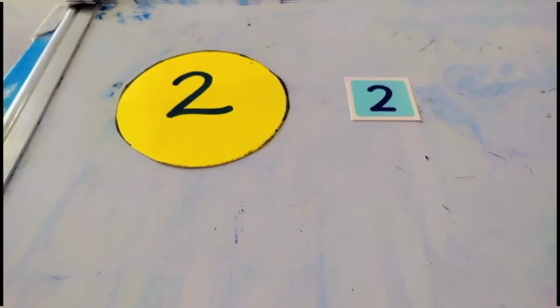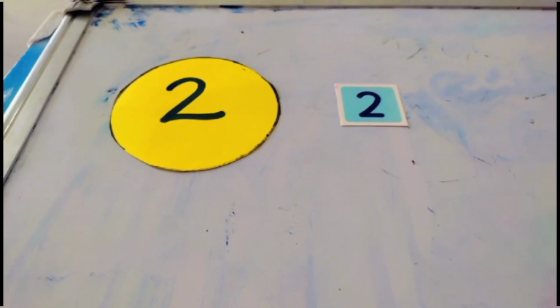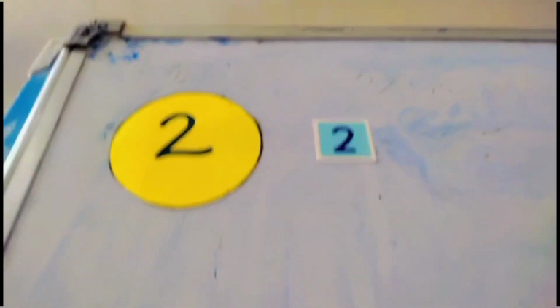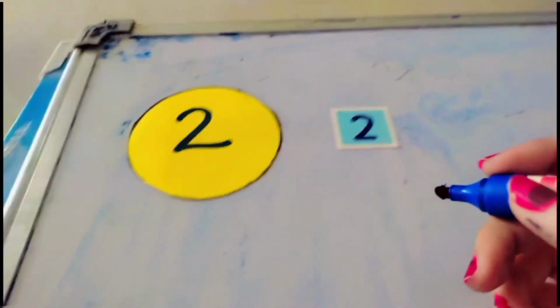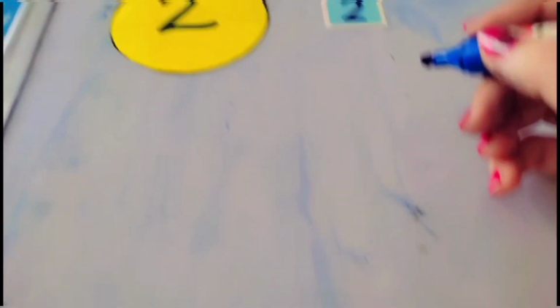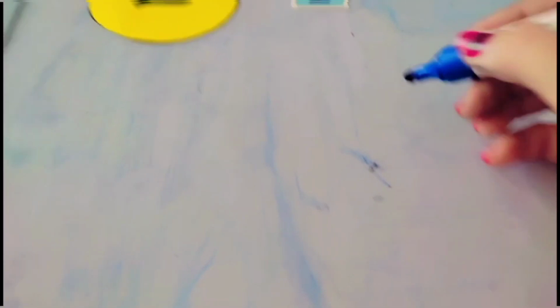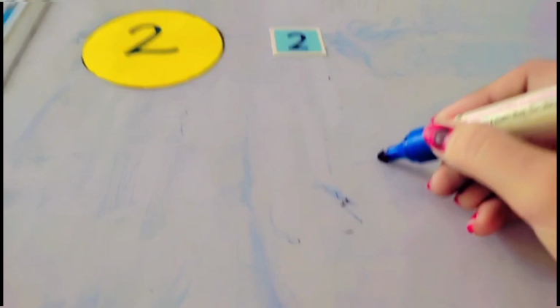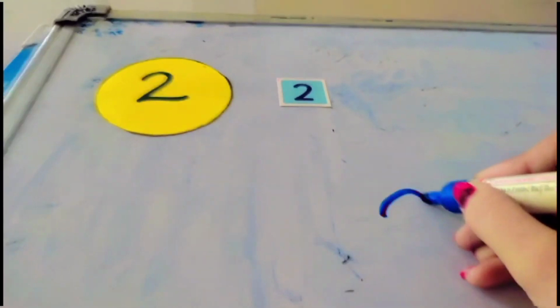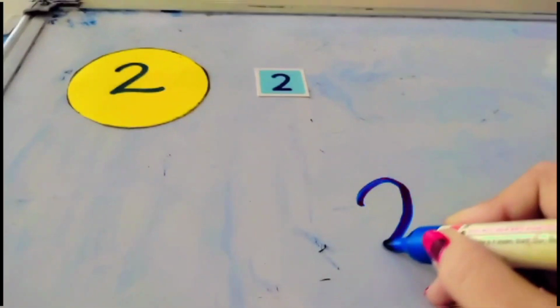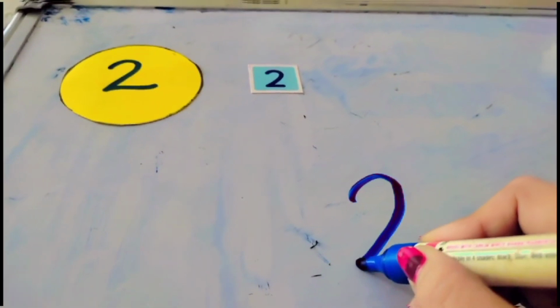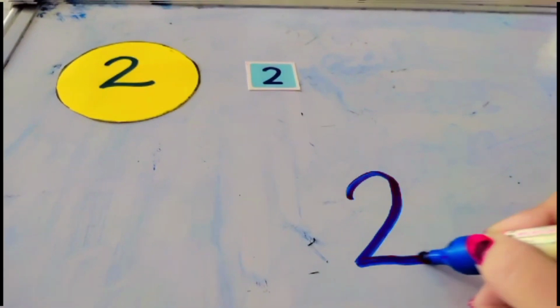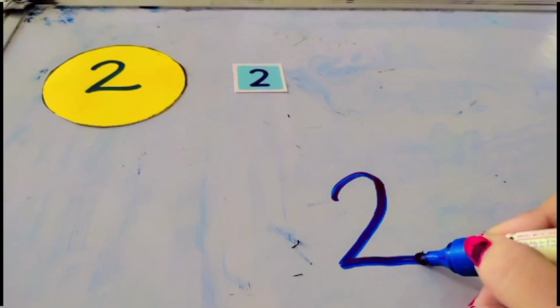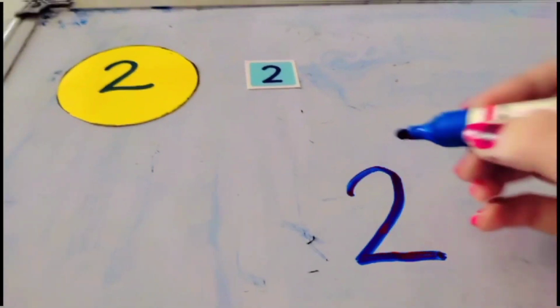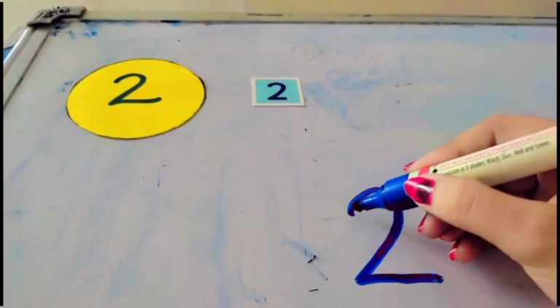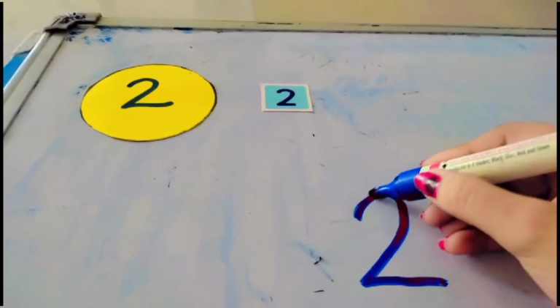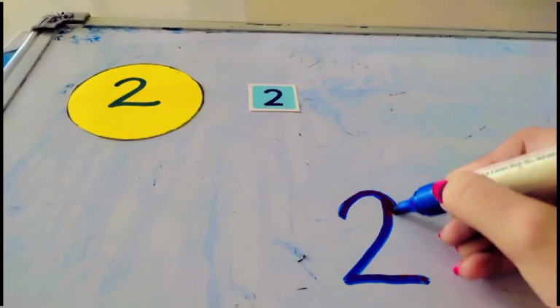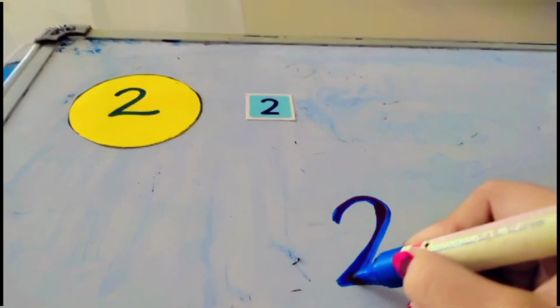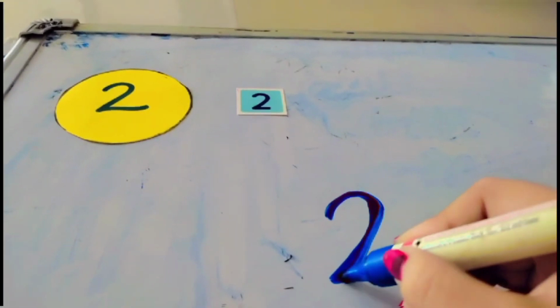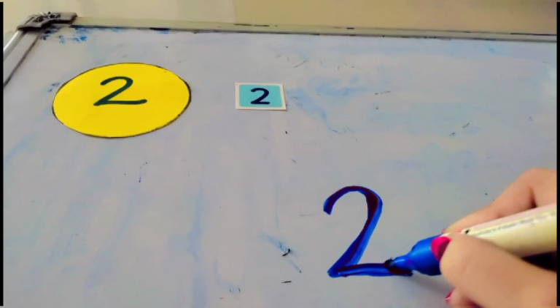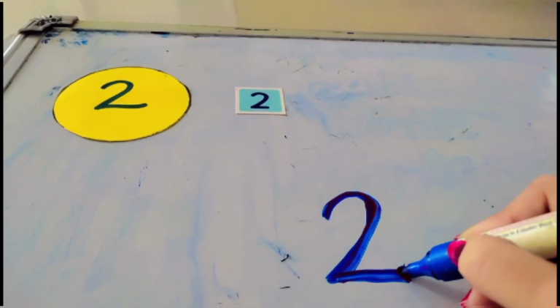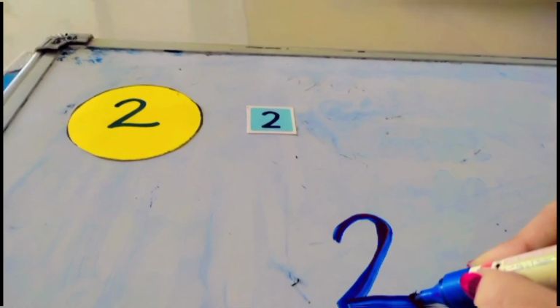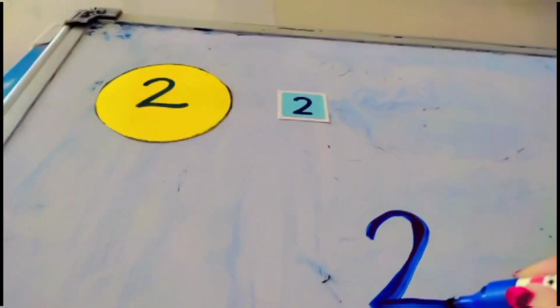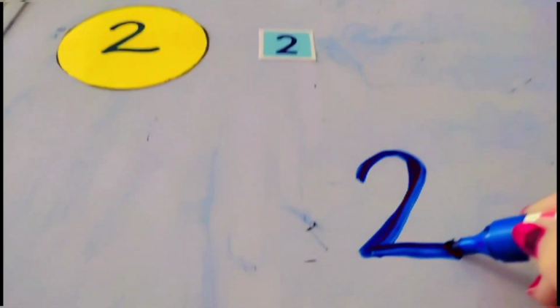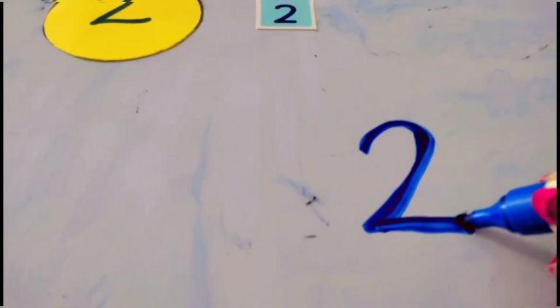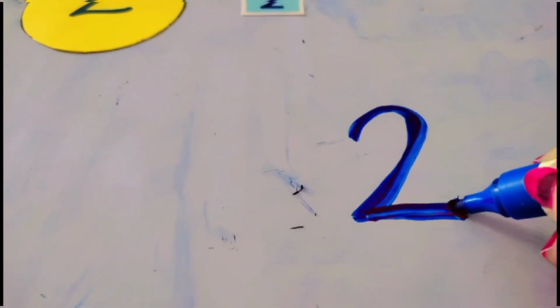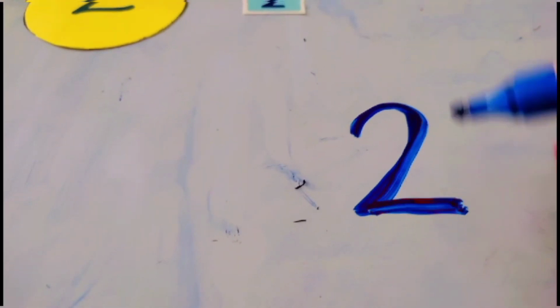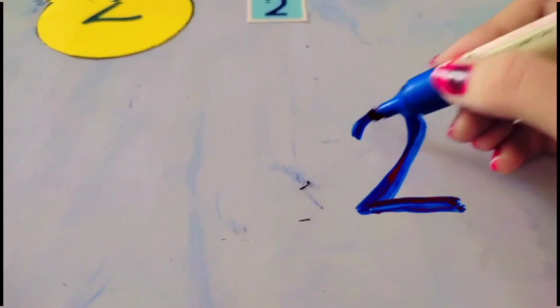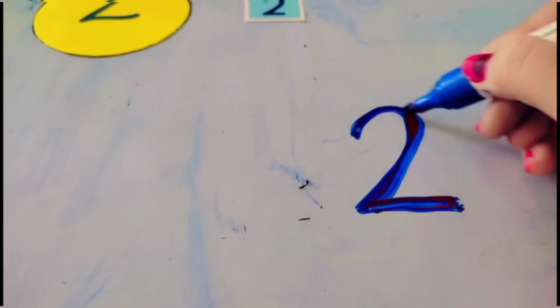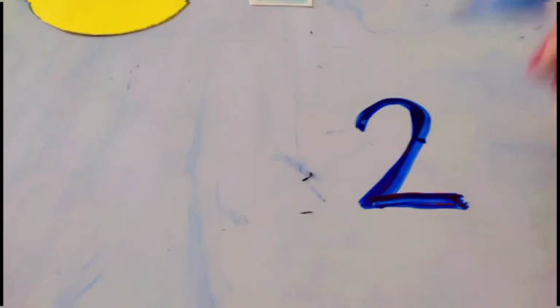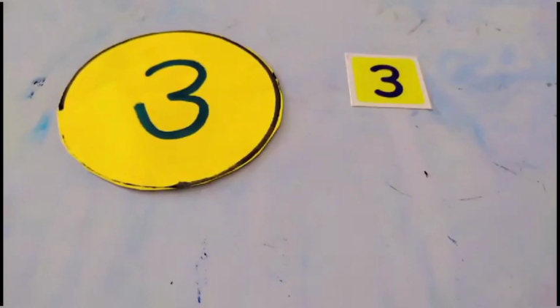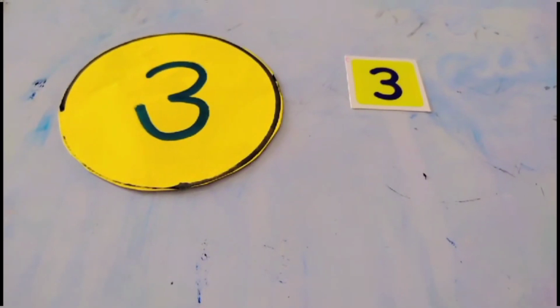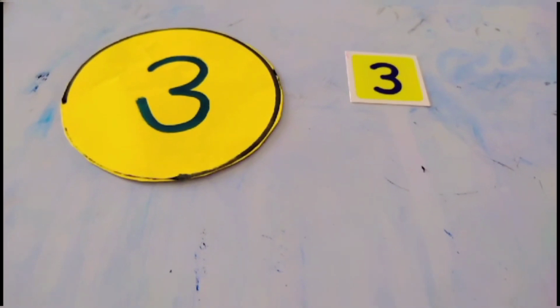How to write number two? Half a circle, sleeping line. Half a circle, sleeping line — that makes the number two.